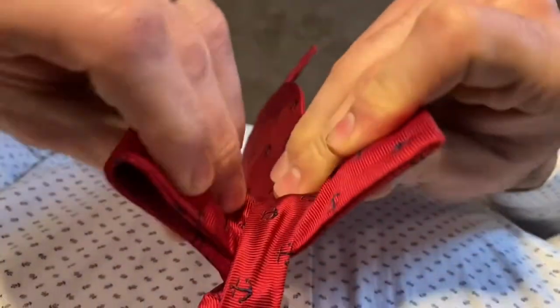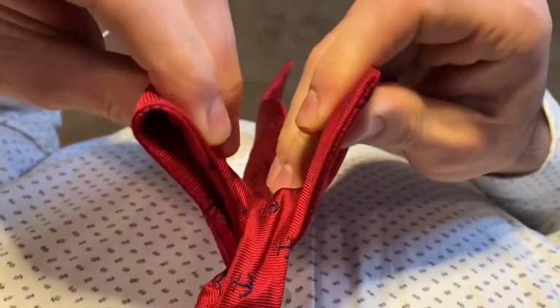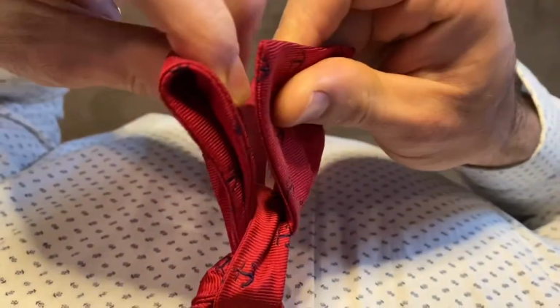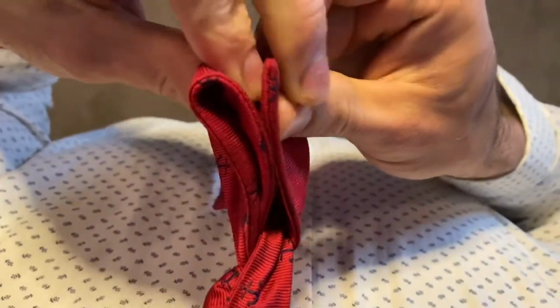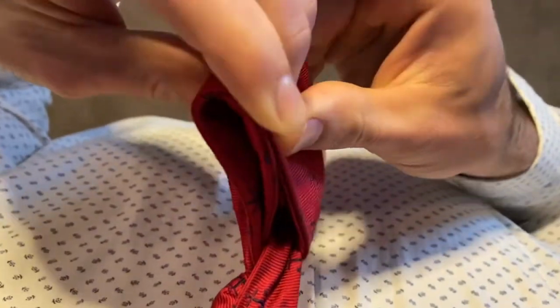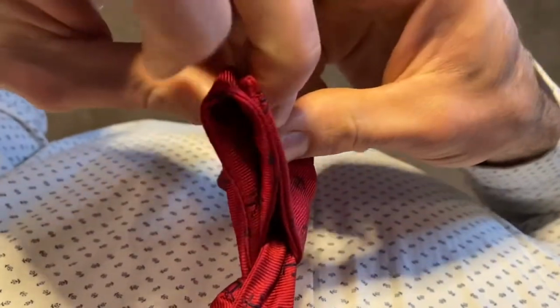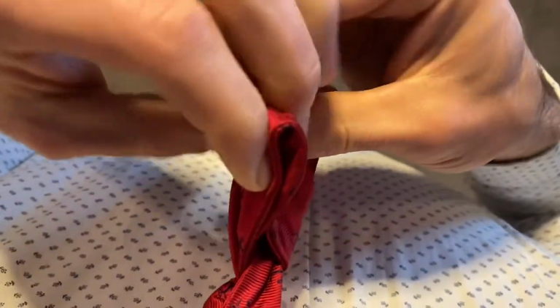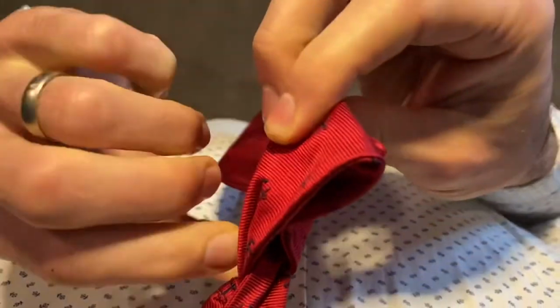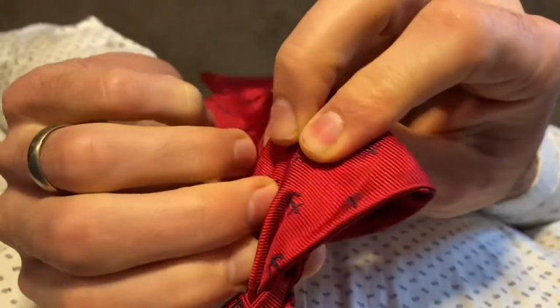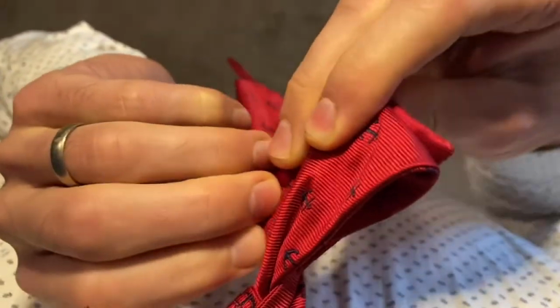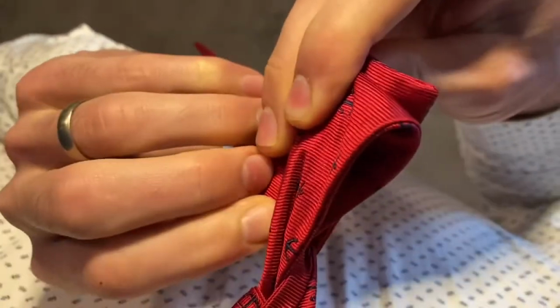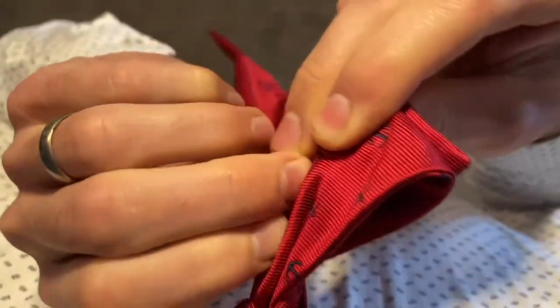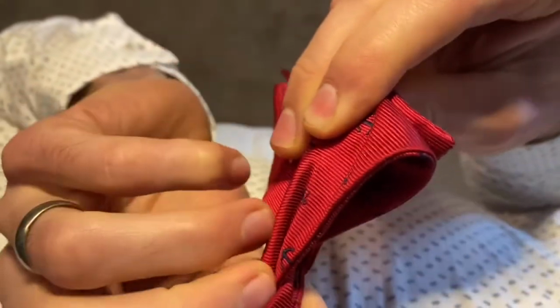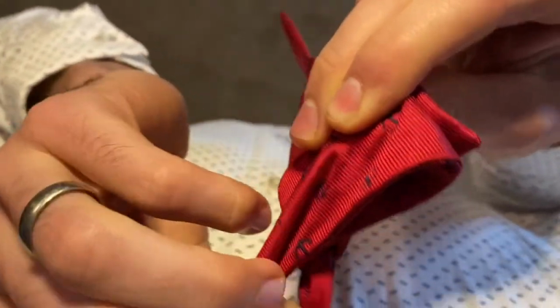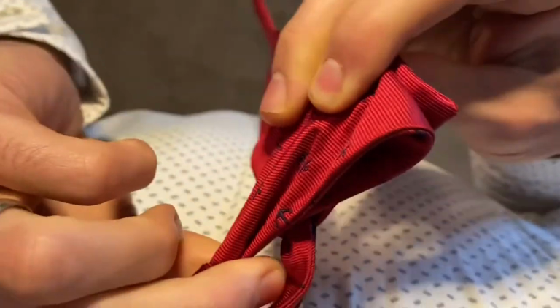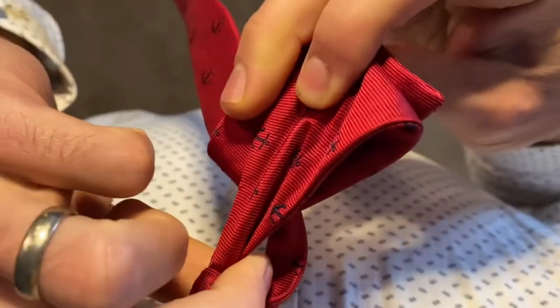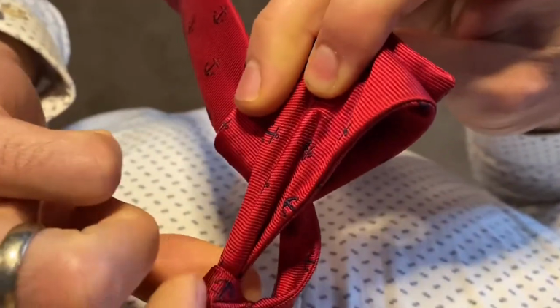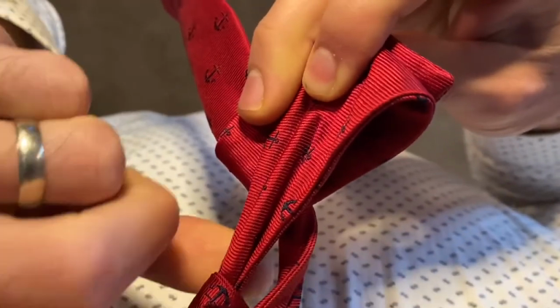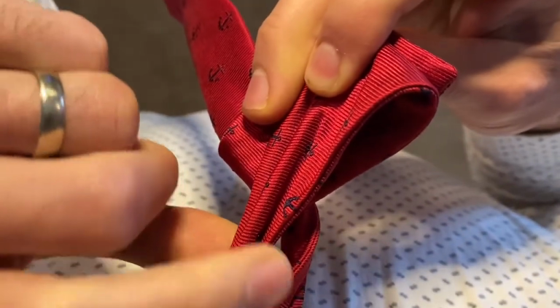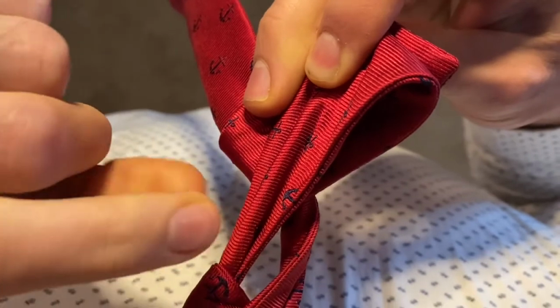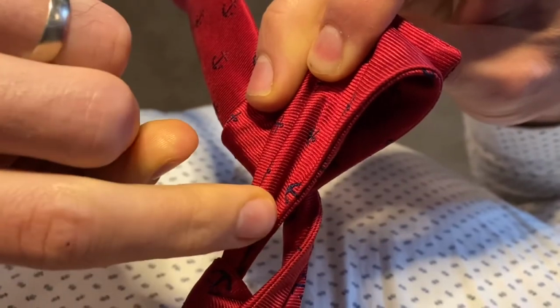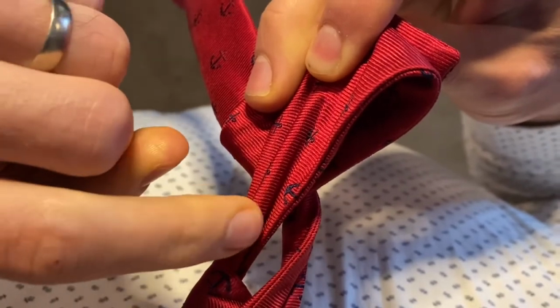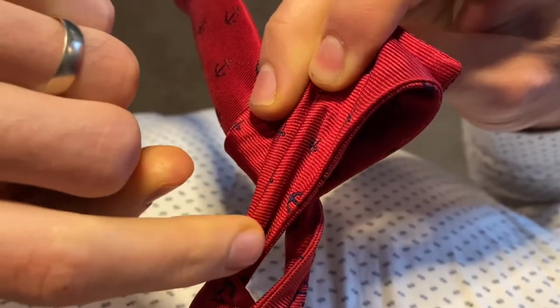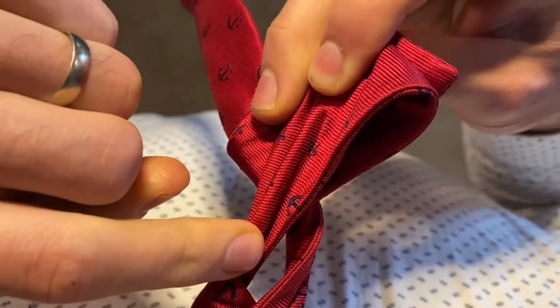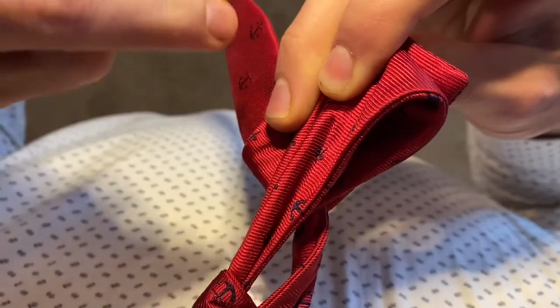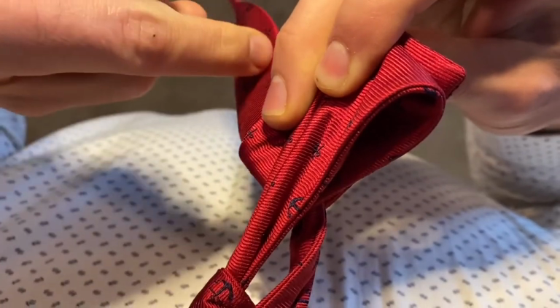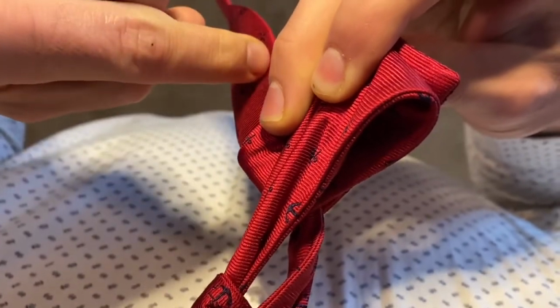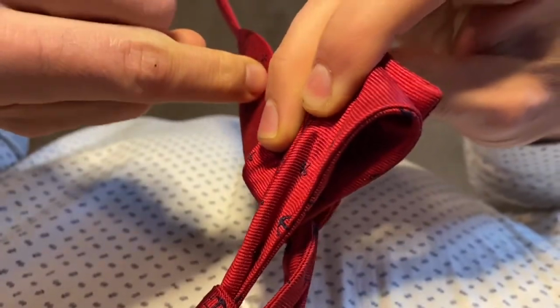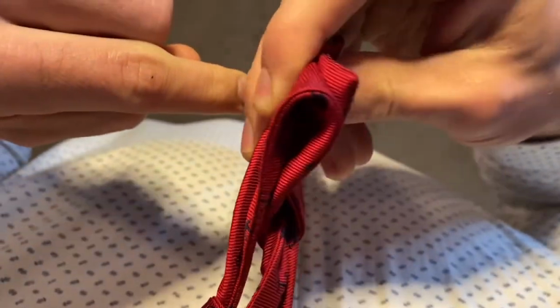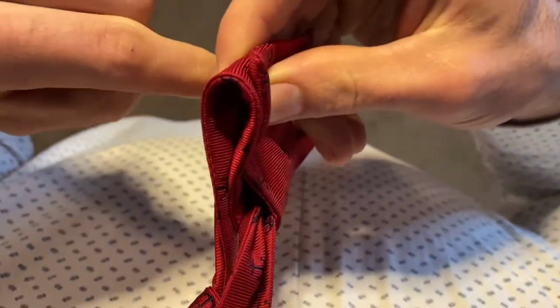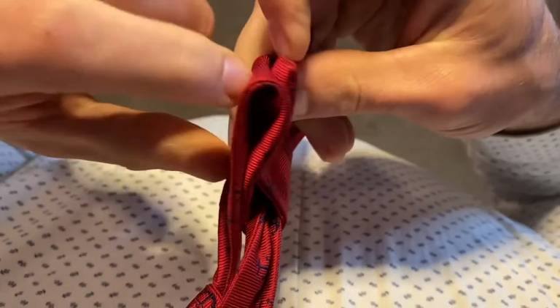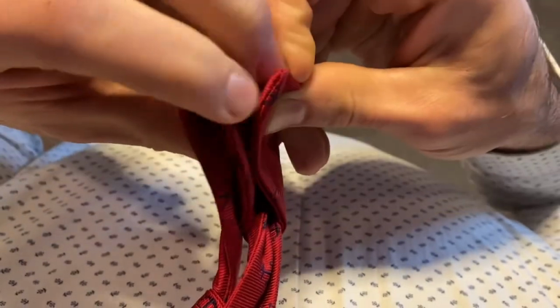Now if you look back here, when we pinch this forward, we've created a loop behind that part of the bow tie. And that is where the other portion of your tie is going to come through in this next step.